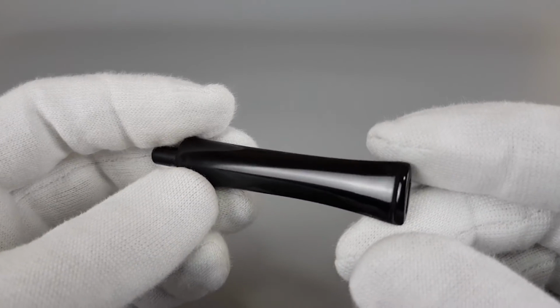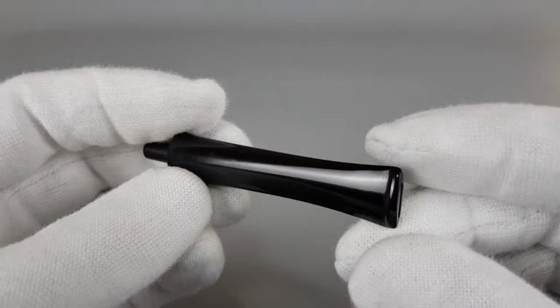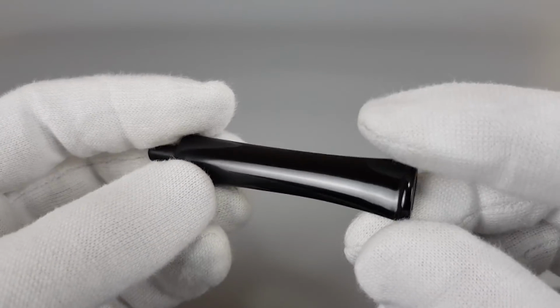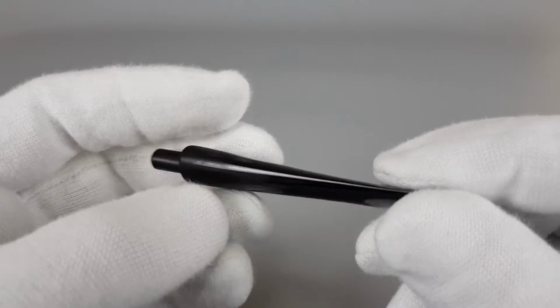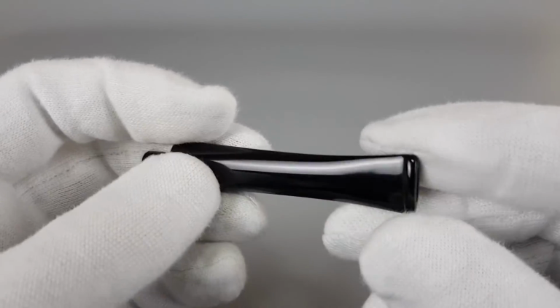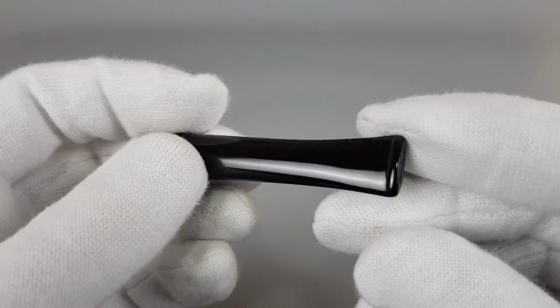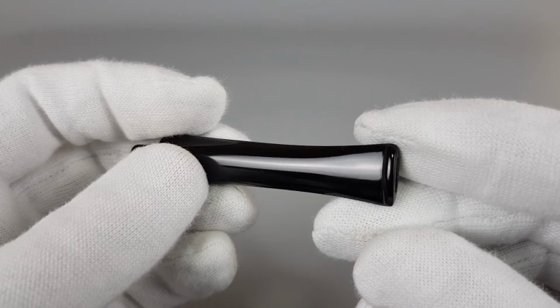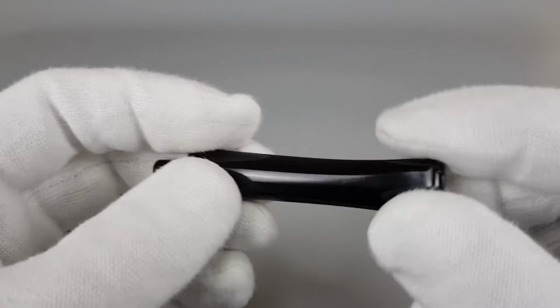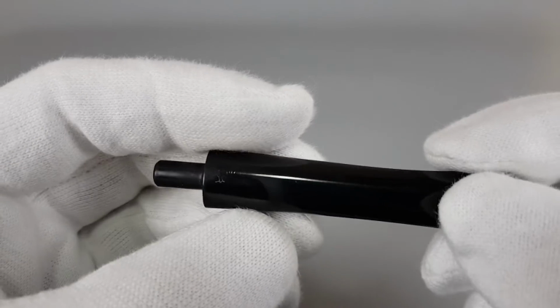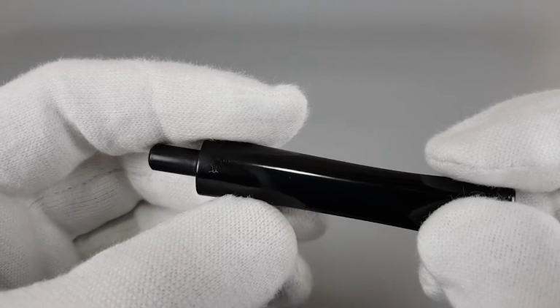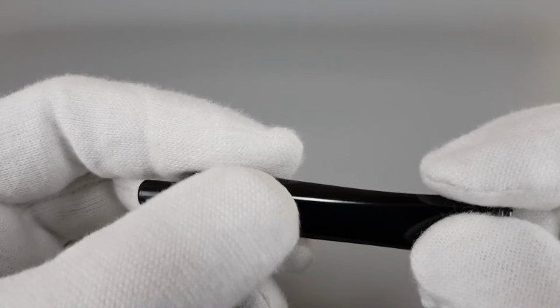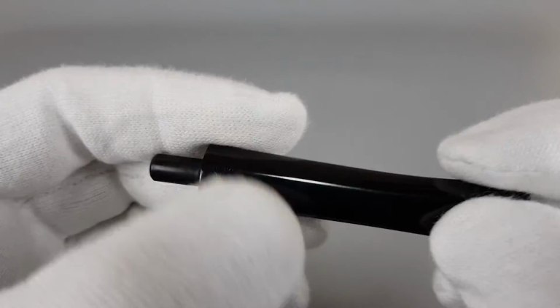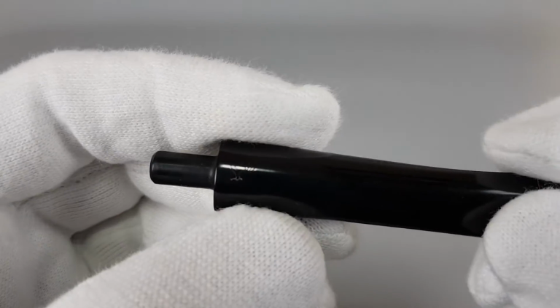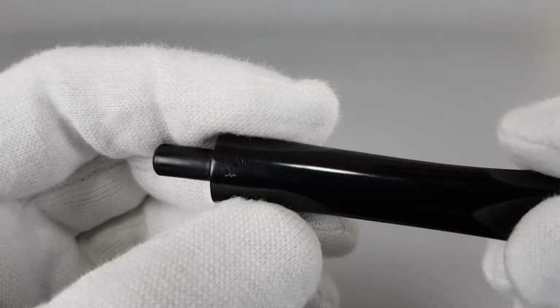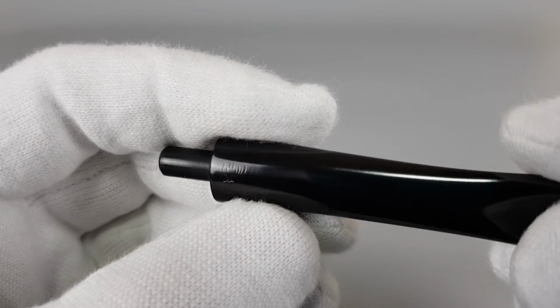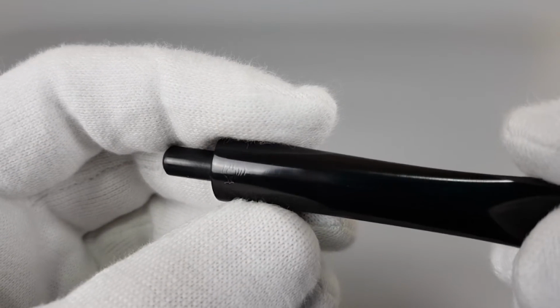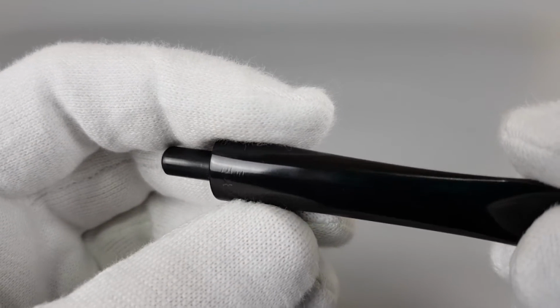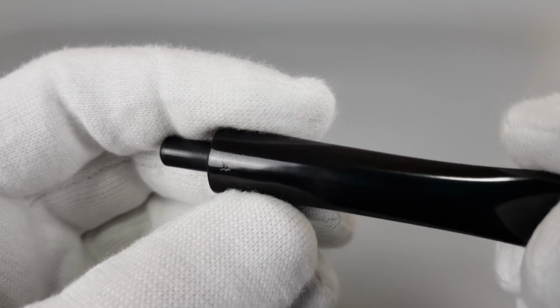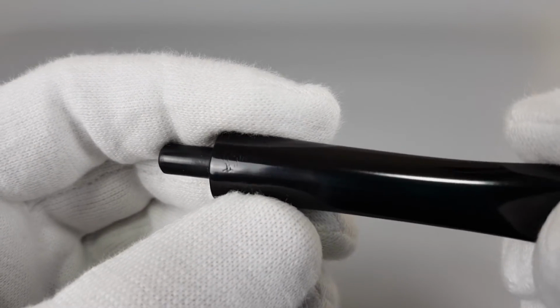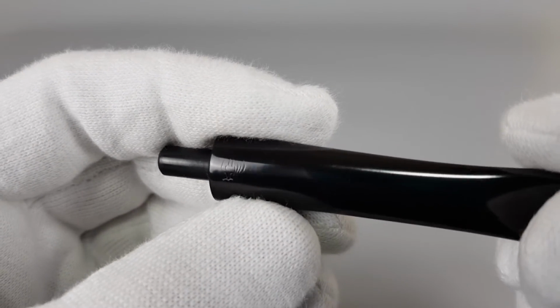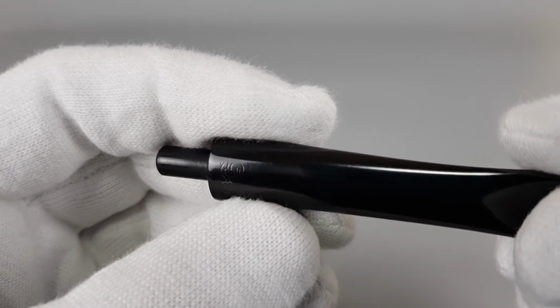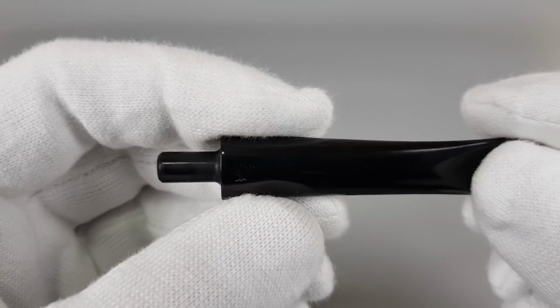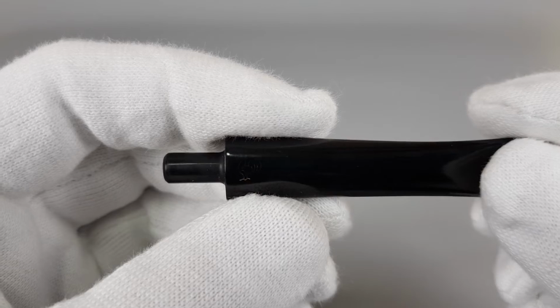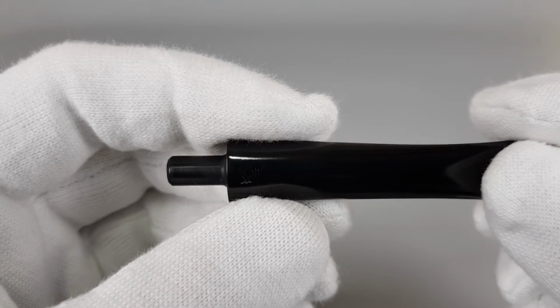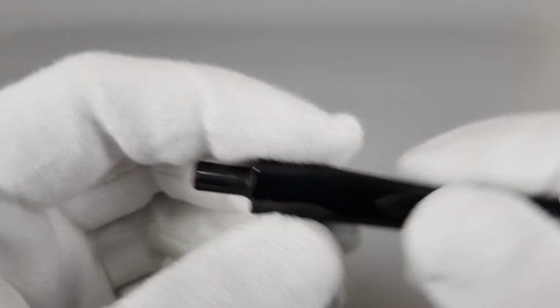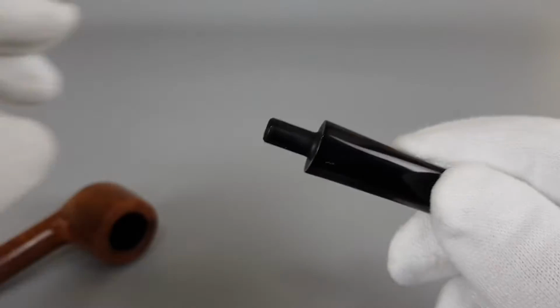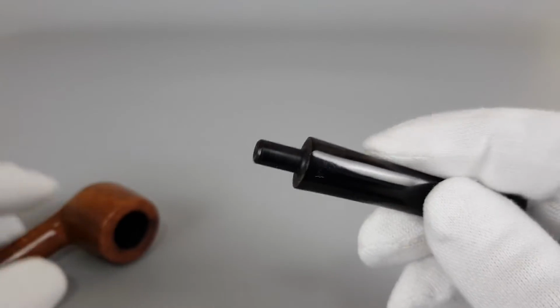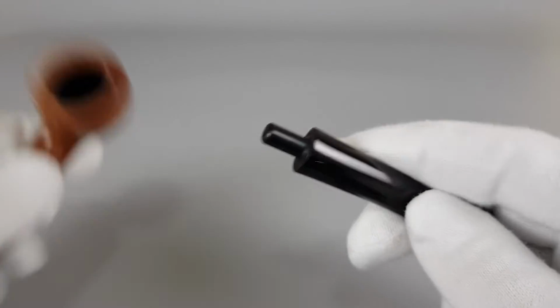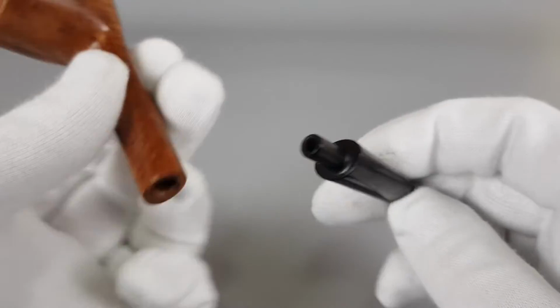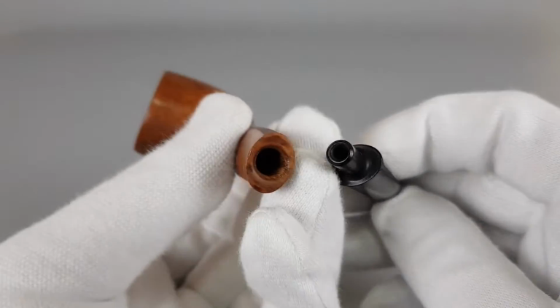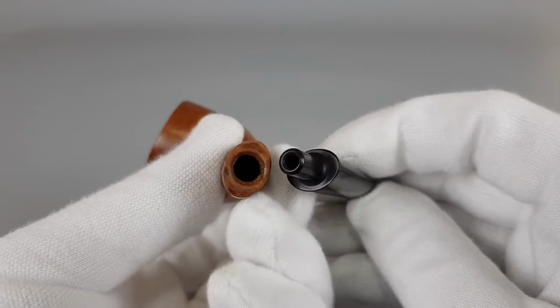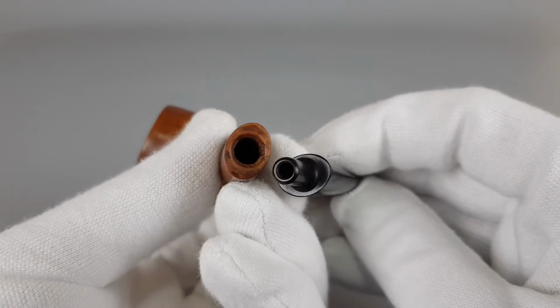The stem is without bite marks. The logo rooster is still visible but we have some color loss. The pipe is unfiltered.